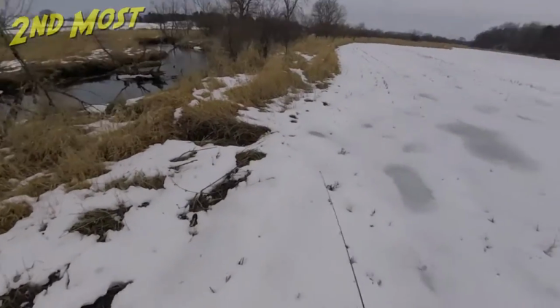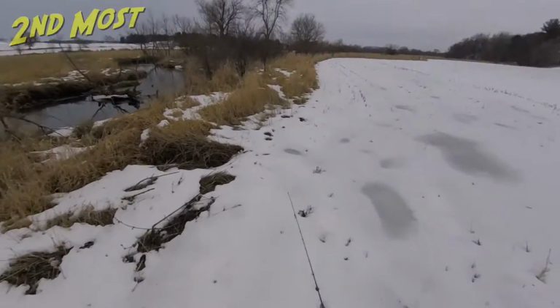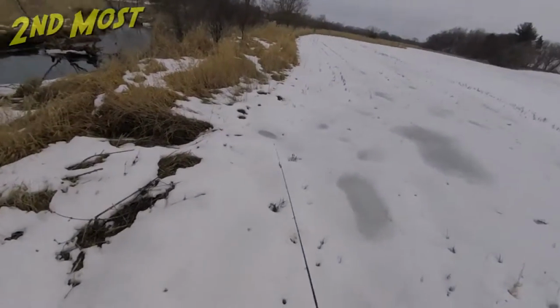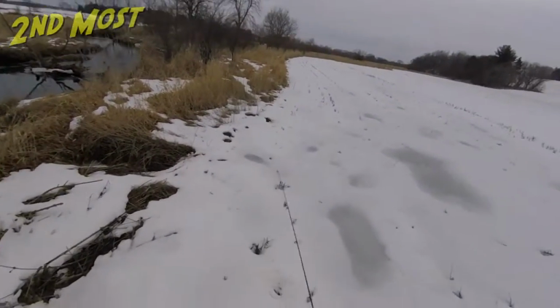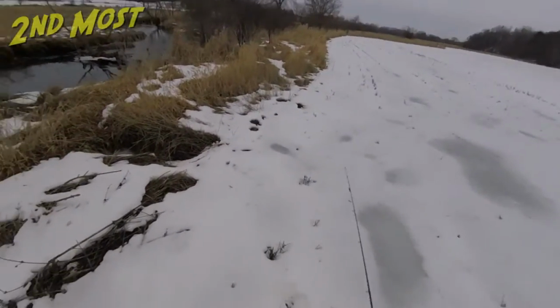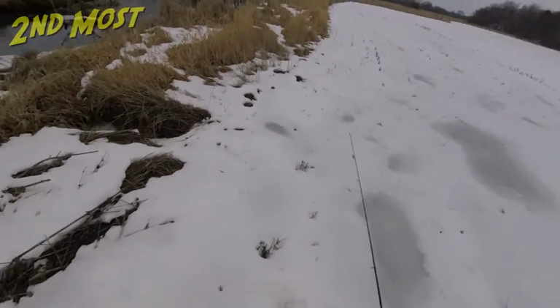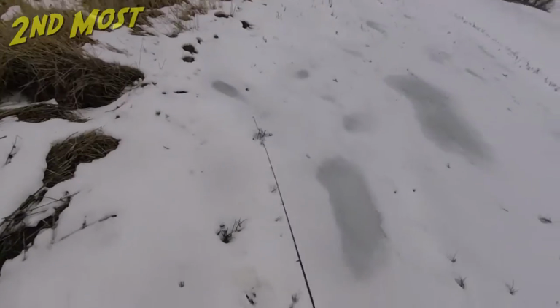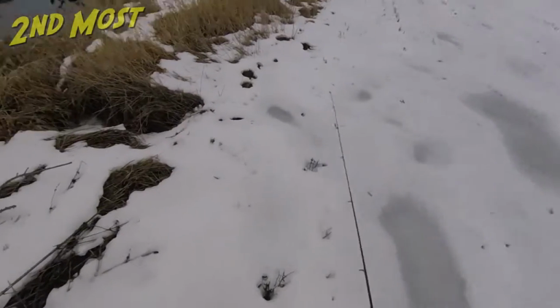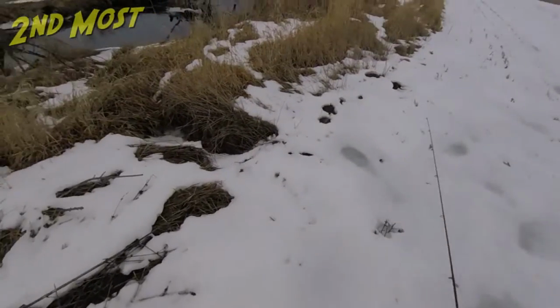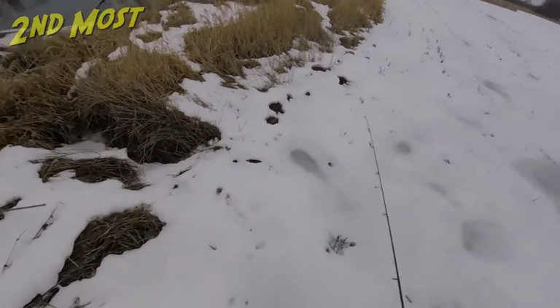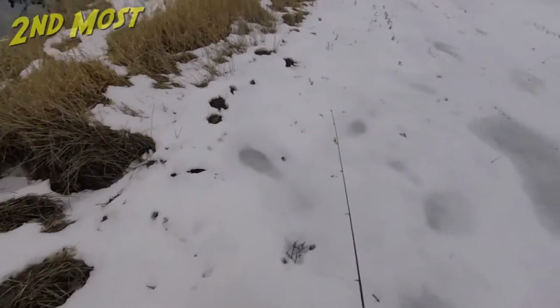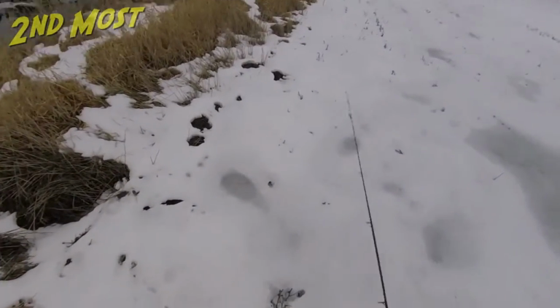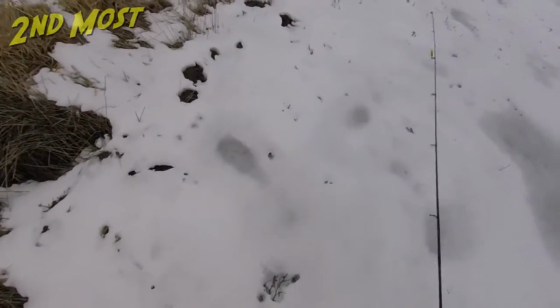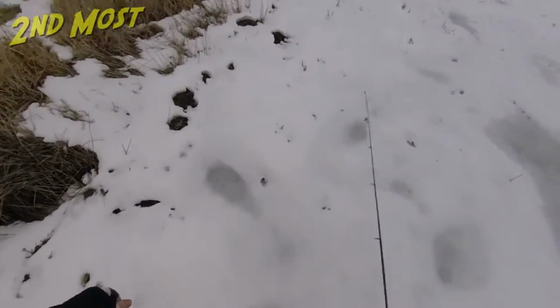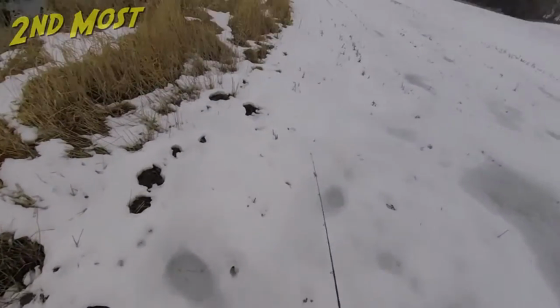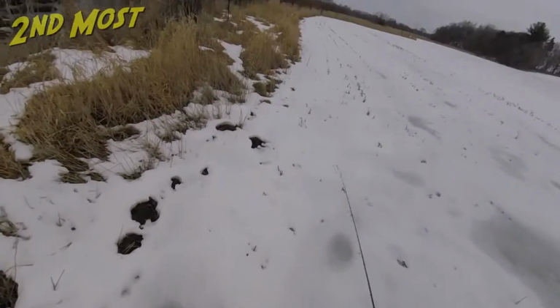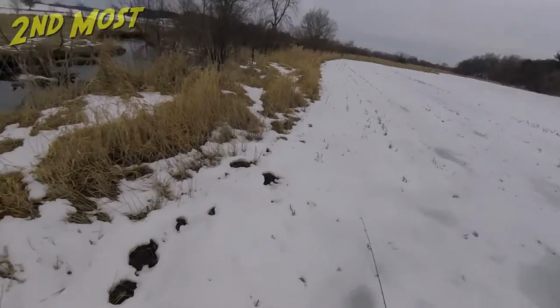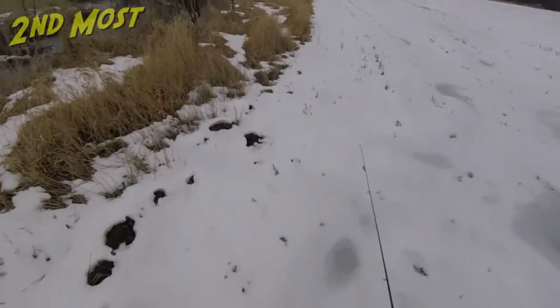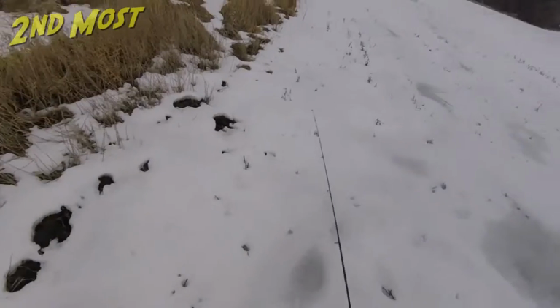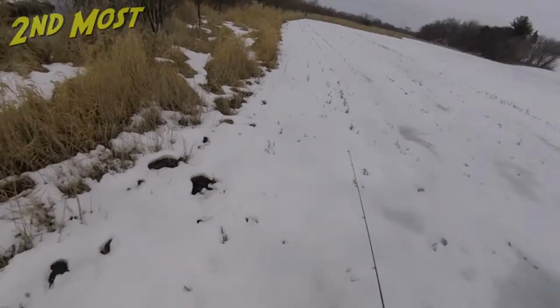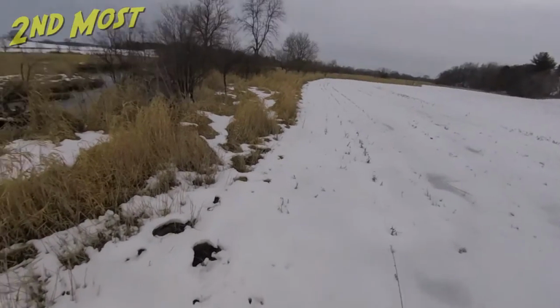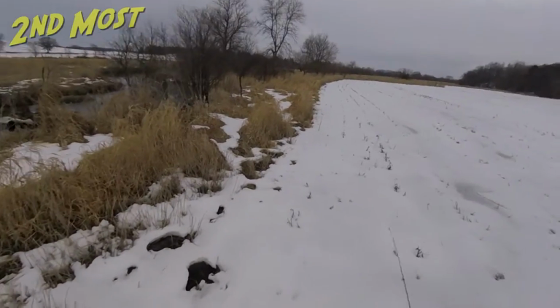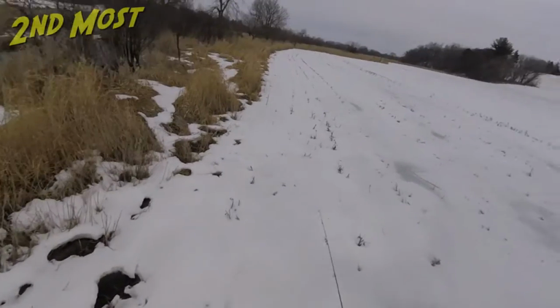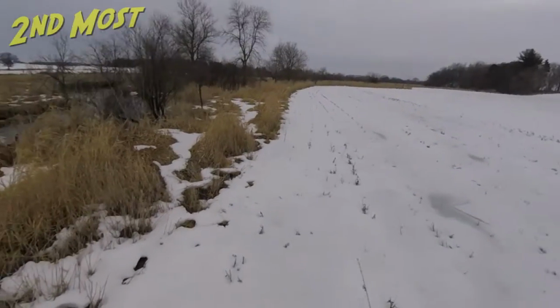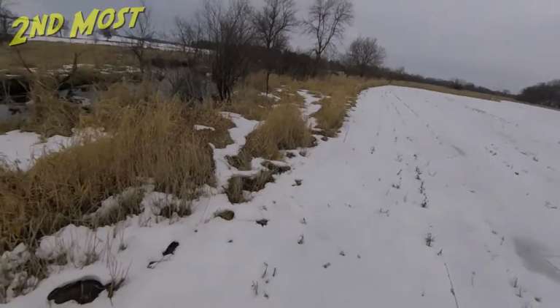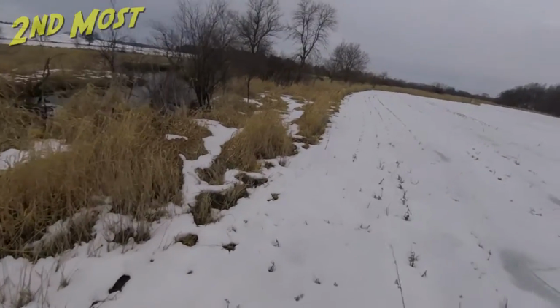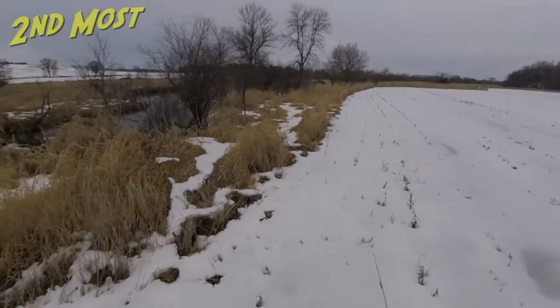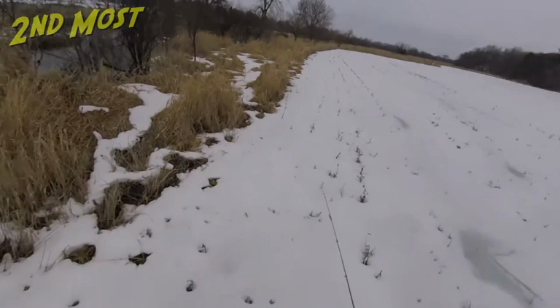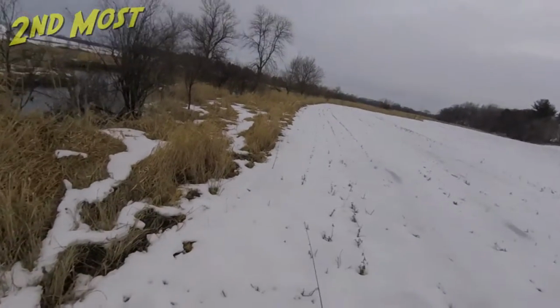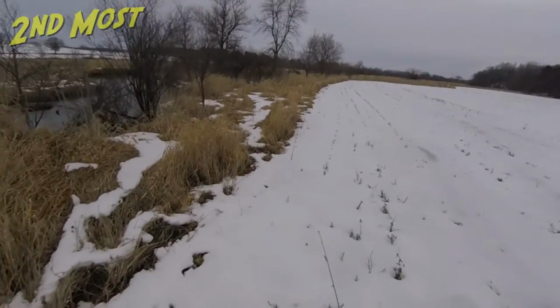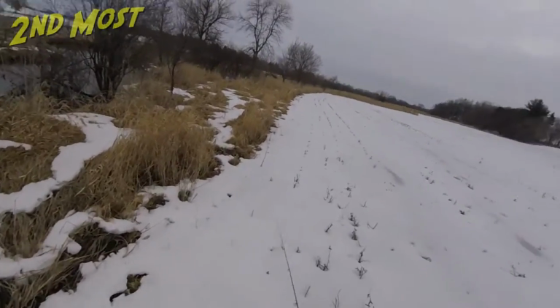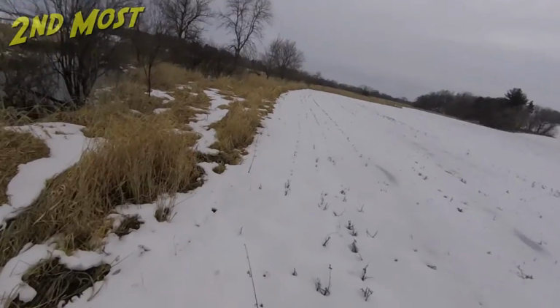Last year I was here, I took some new people out that hadn't trout fished before, and I did hook into one 13-incher just downstream of where I am.